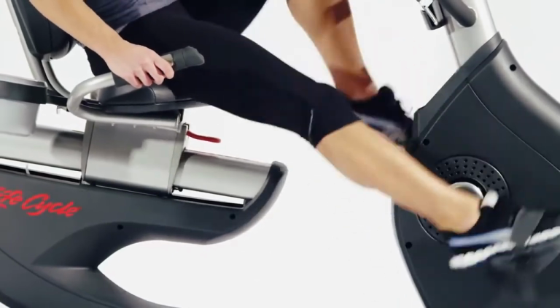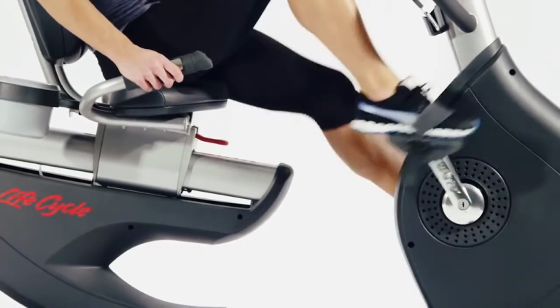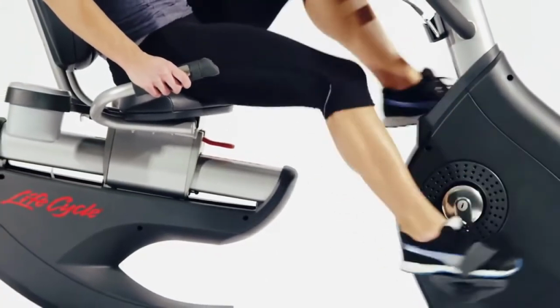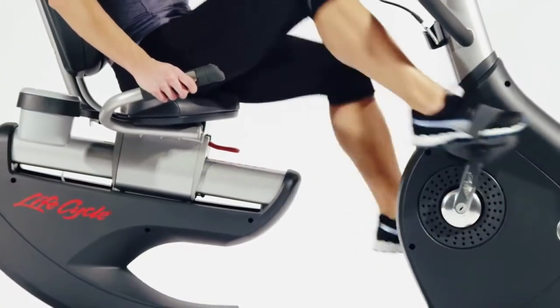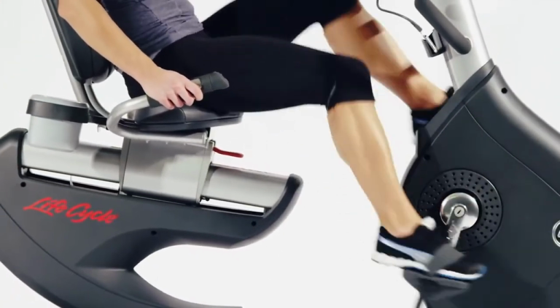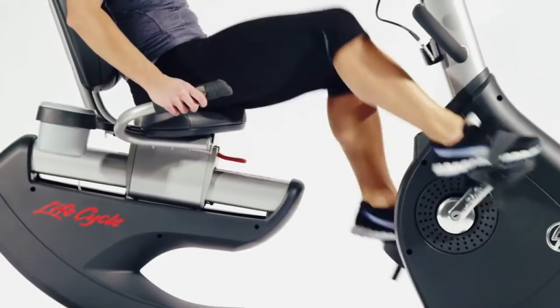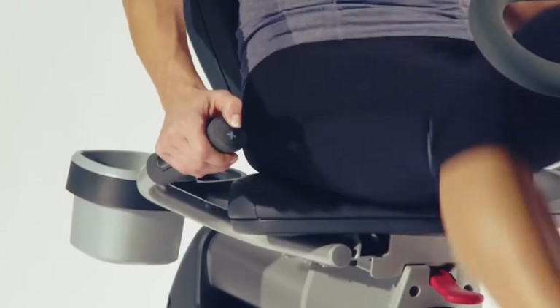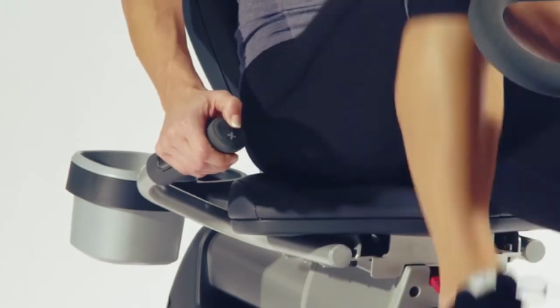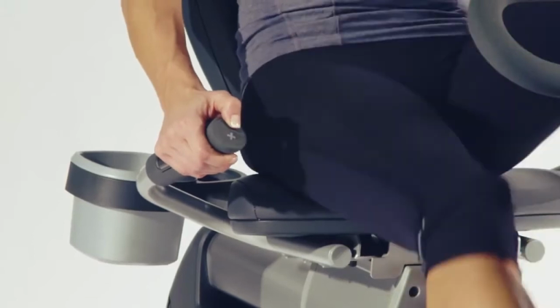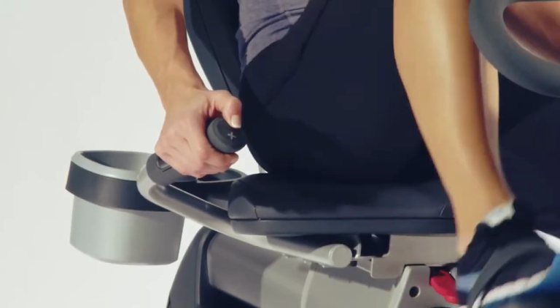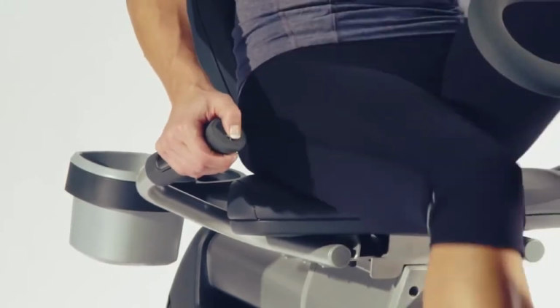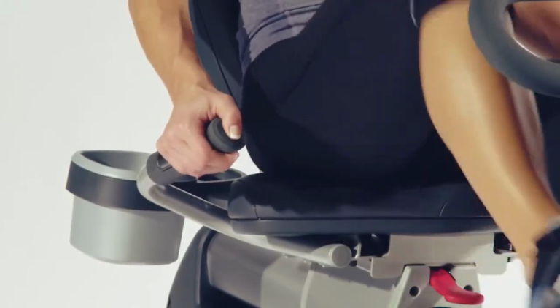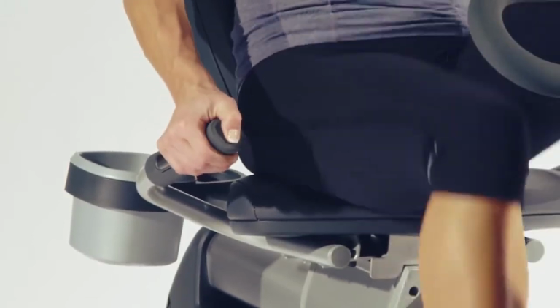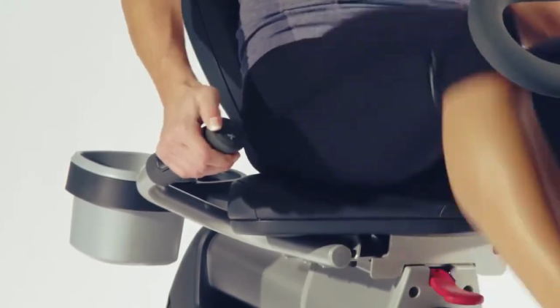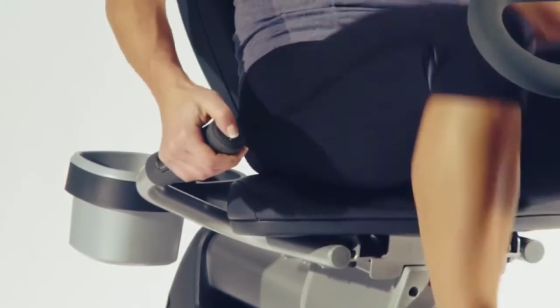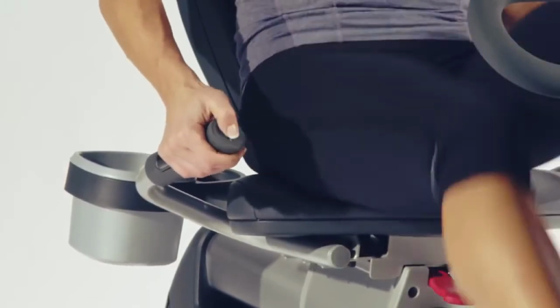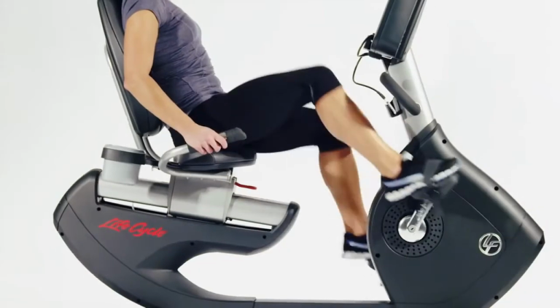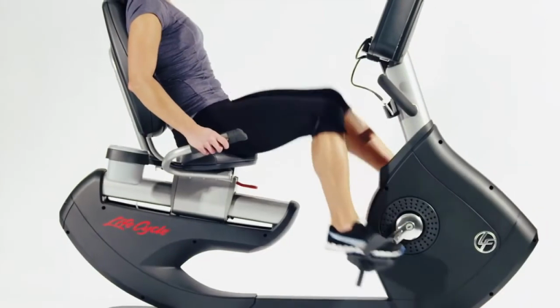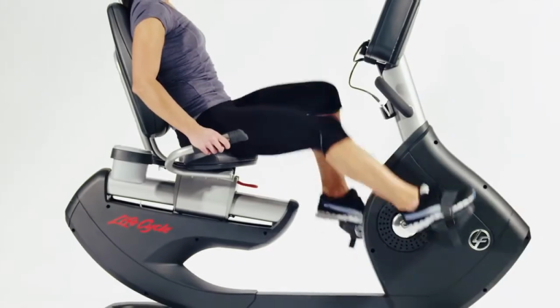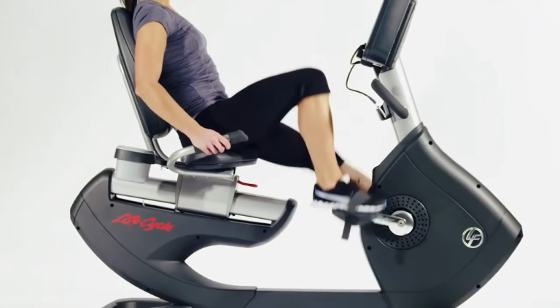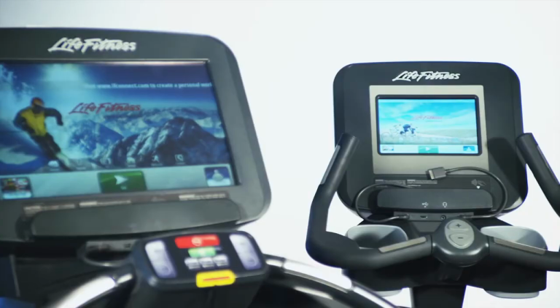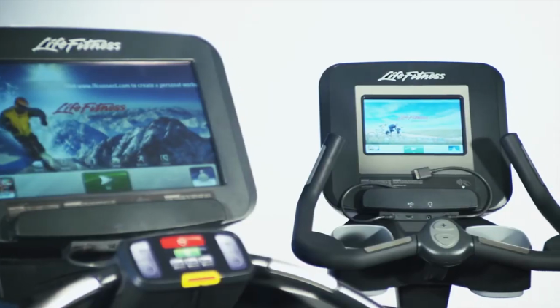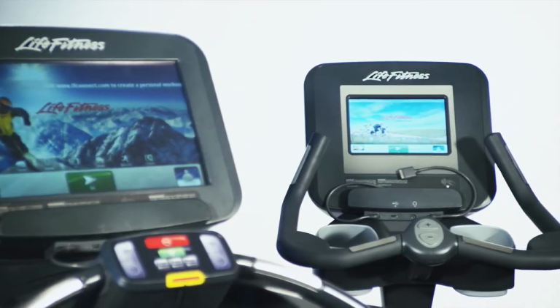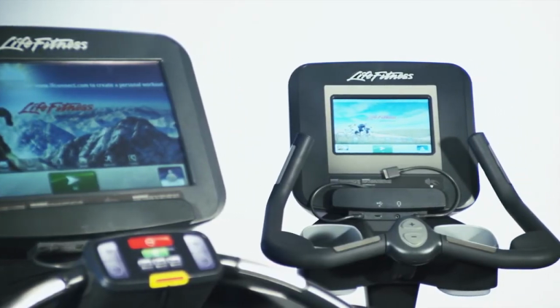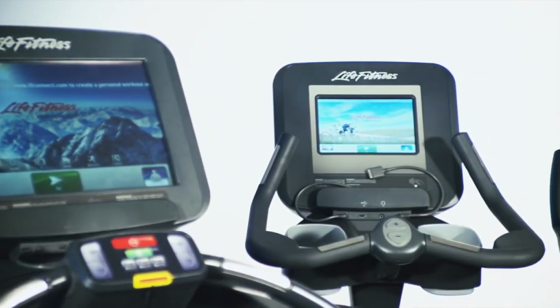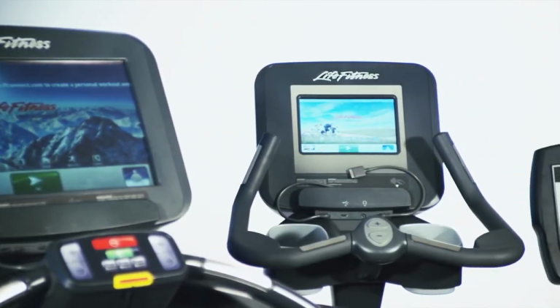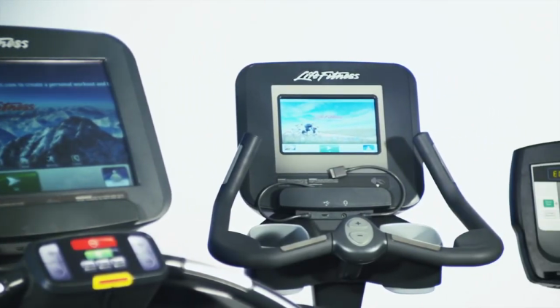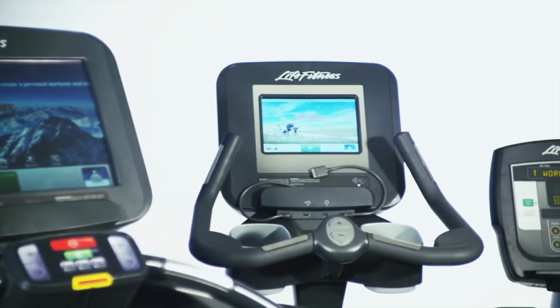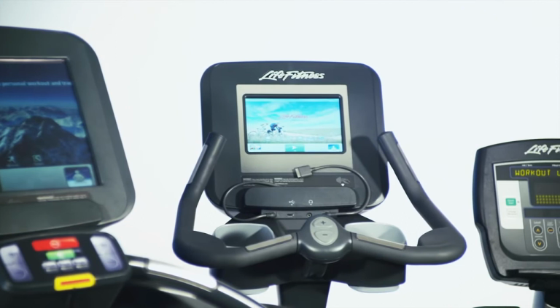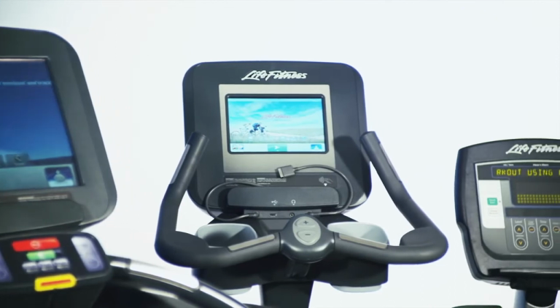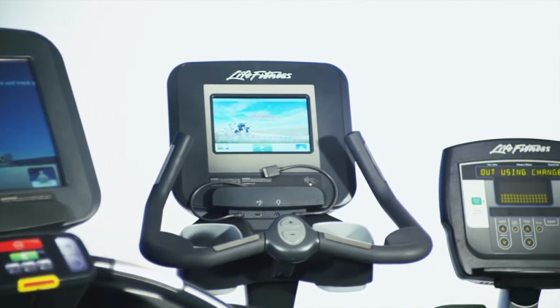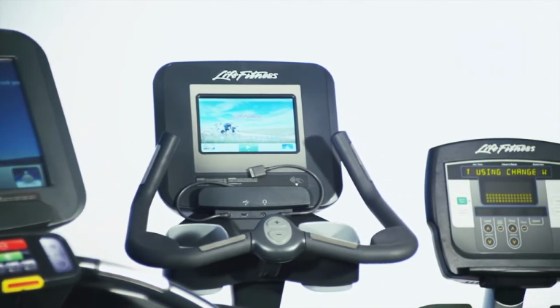The at-your-fingertips resistance controls located on the side bars let you easily and safely adjust the workout intensity throughout the exercise. Choose your perfect workout partner with the revolutionary Discover tablet consoles or the LED Achieve console.